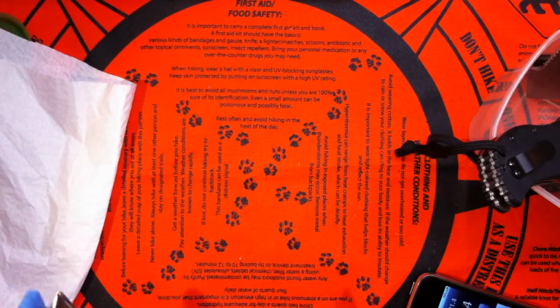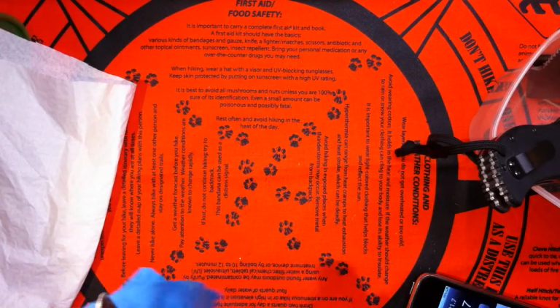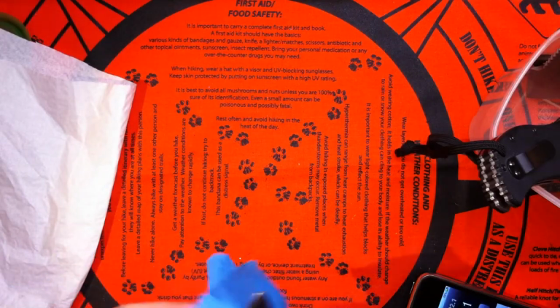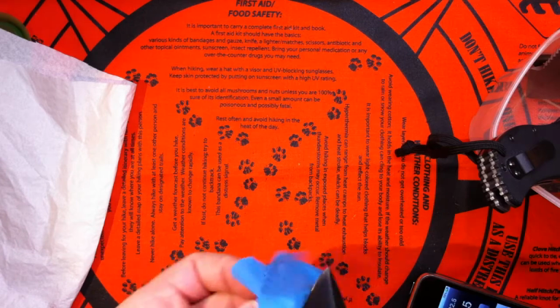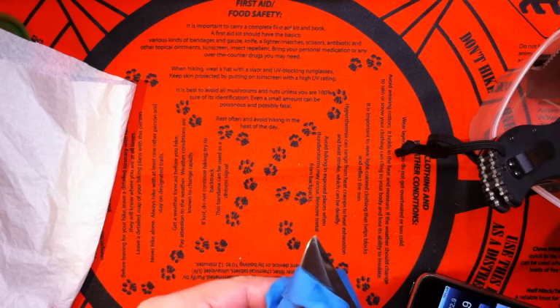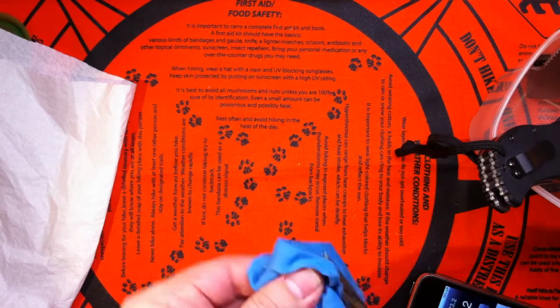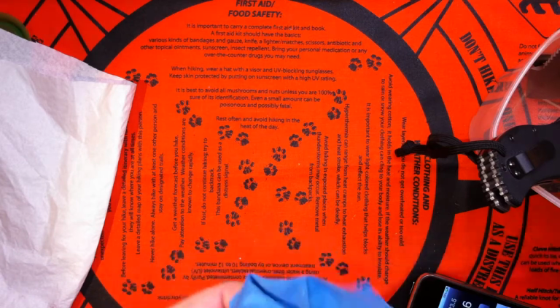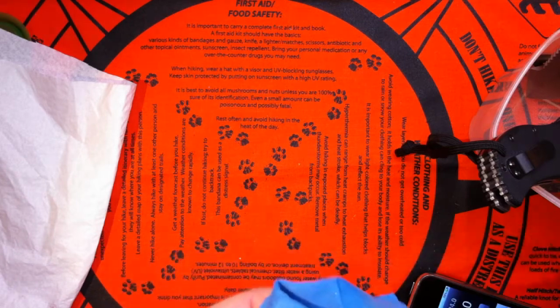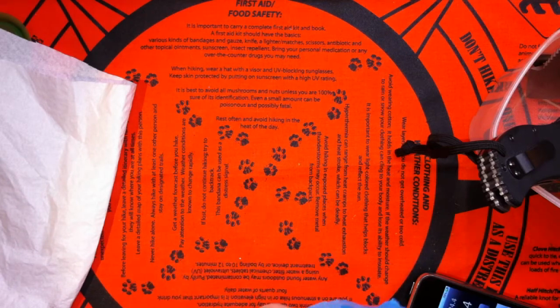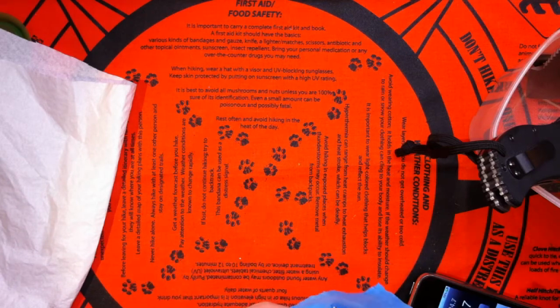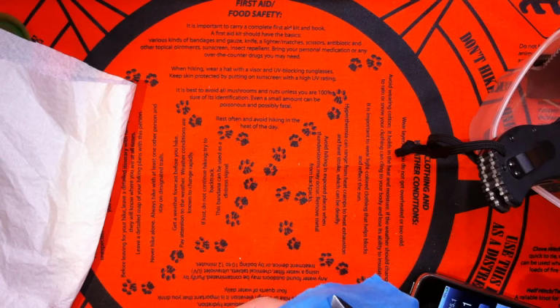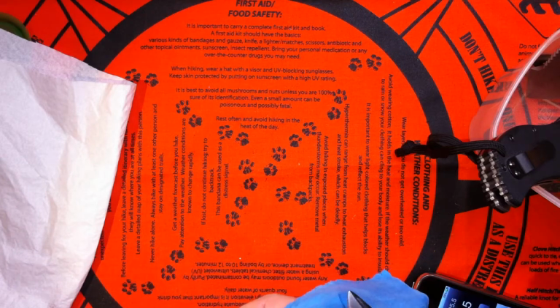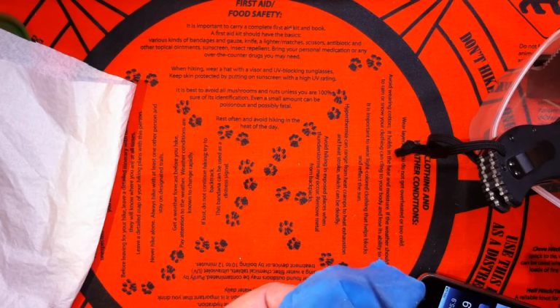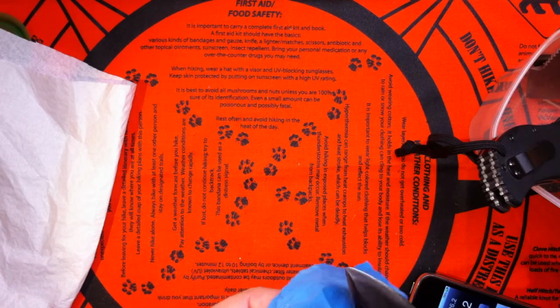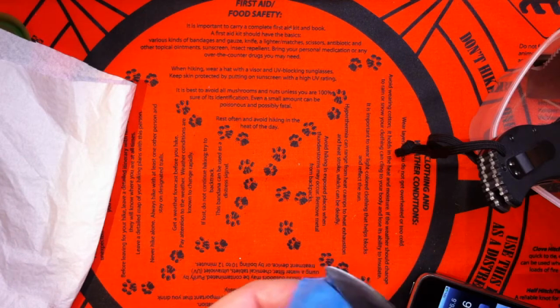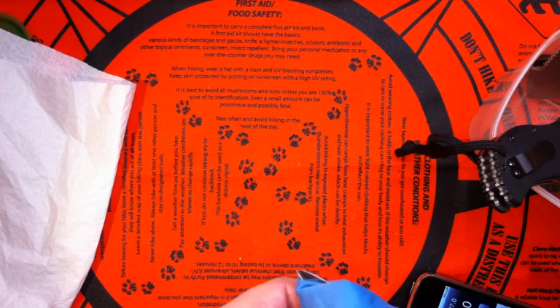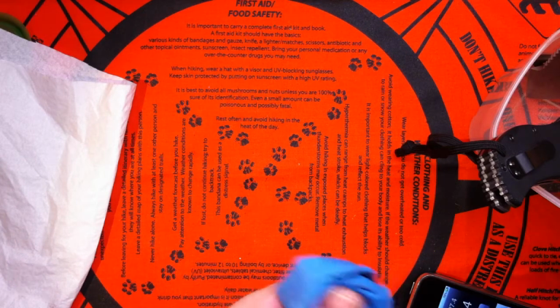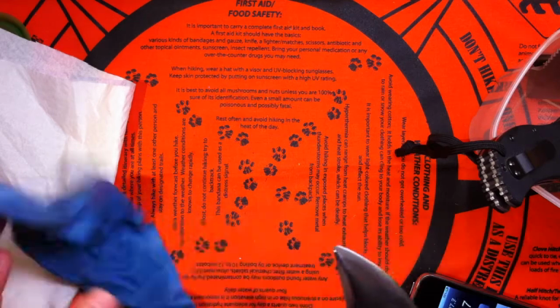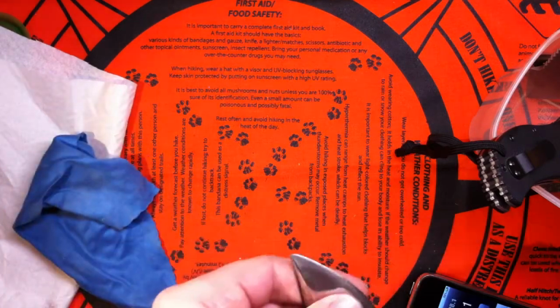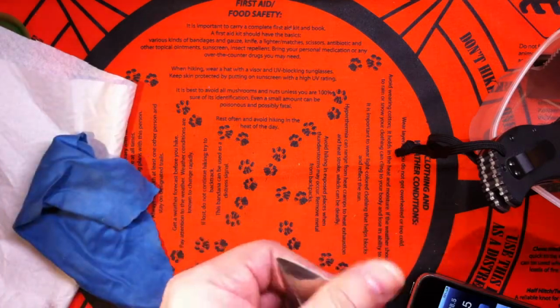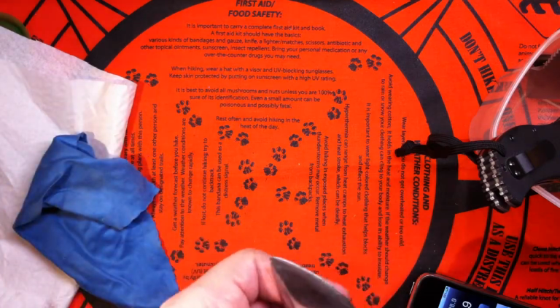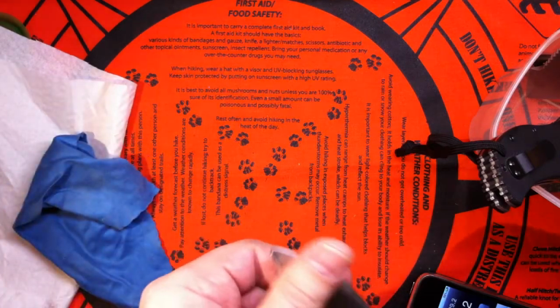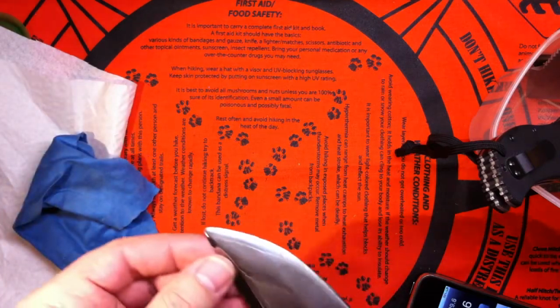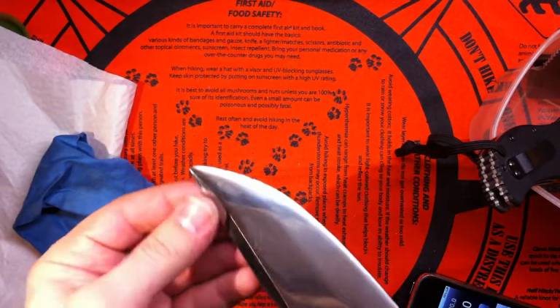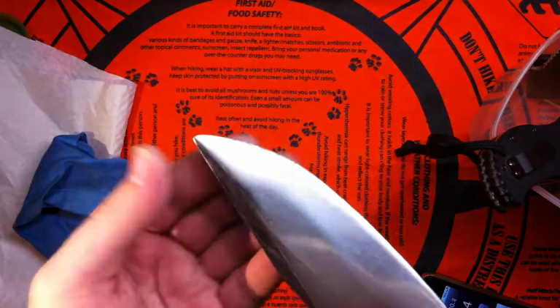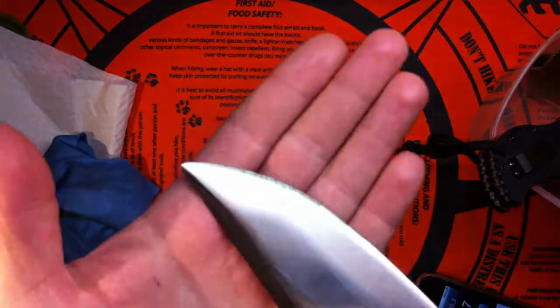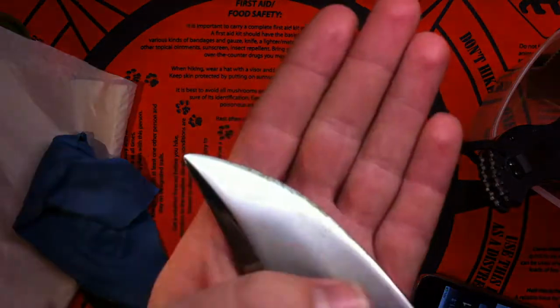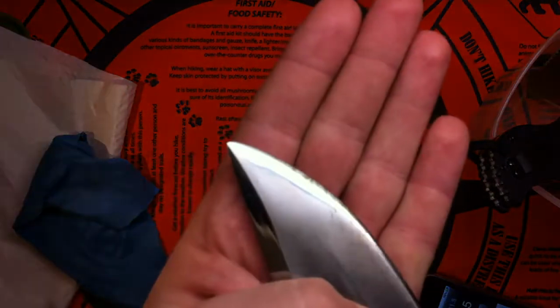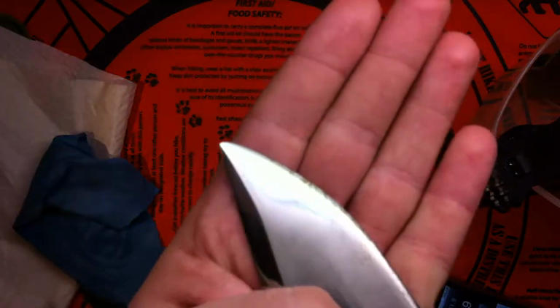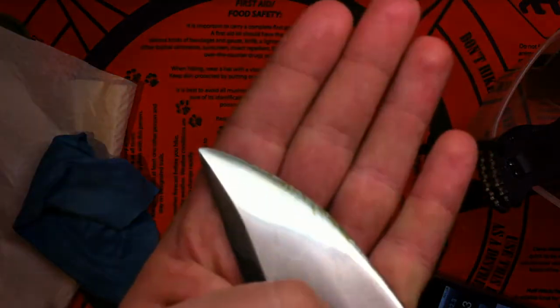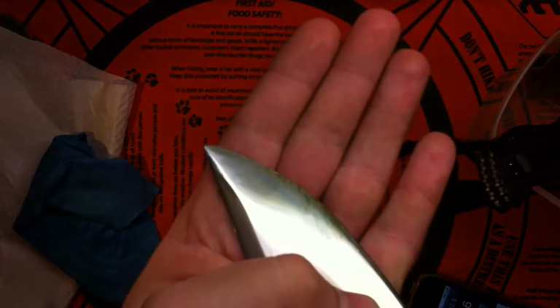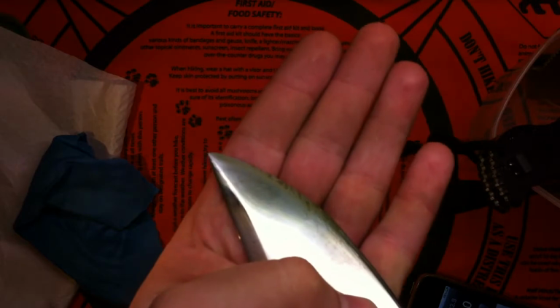But still, very surprised. I didn't expect it to be this bad in the rust resistance. That's some major stains there, major stains.